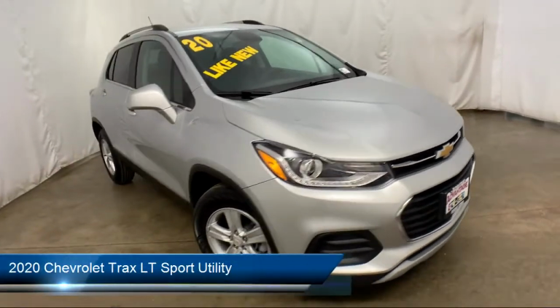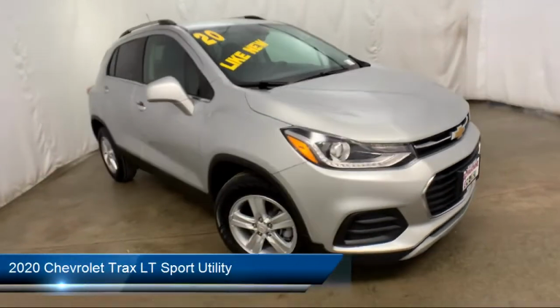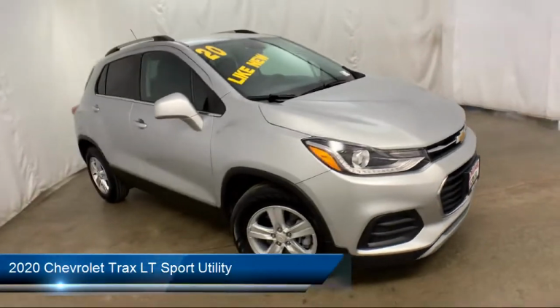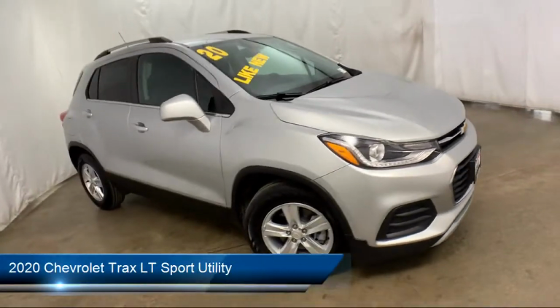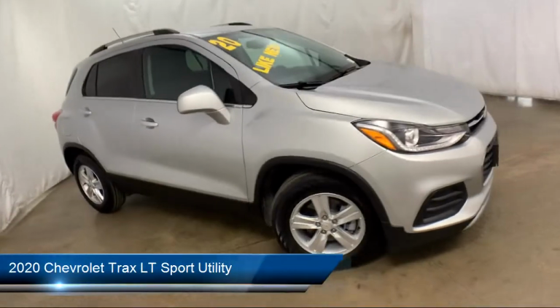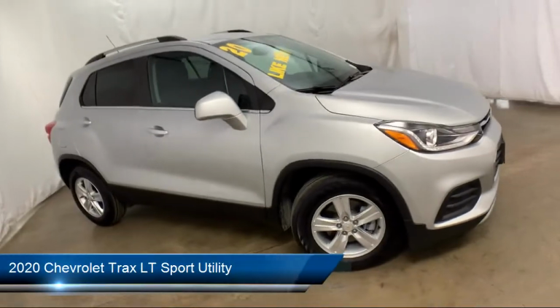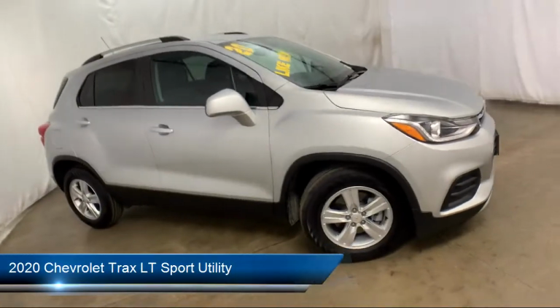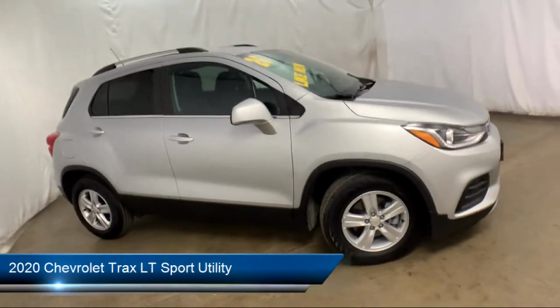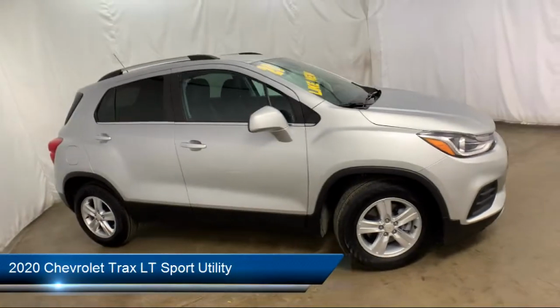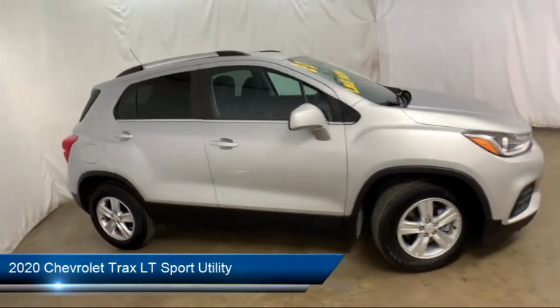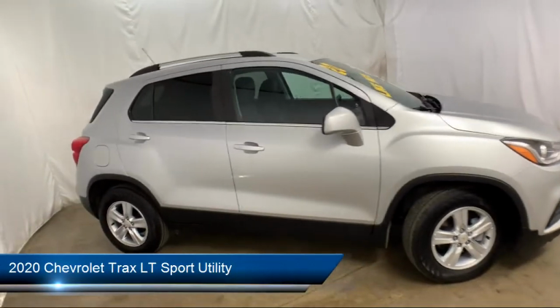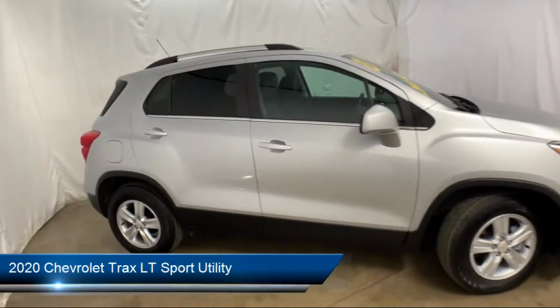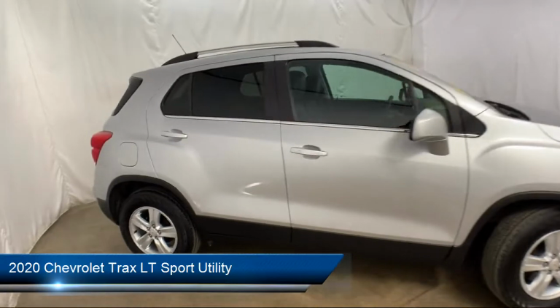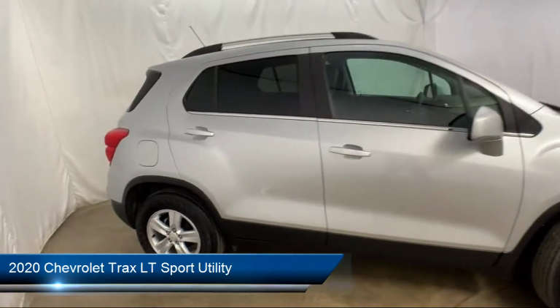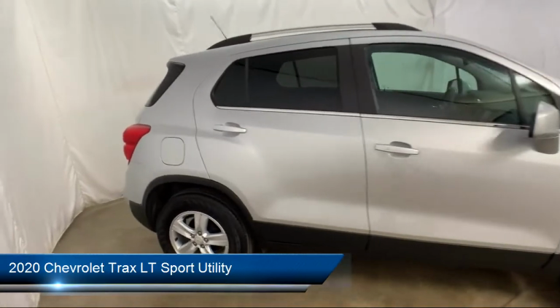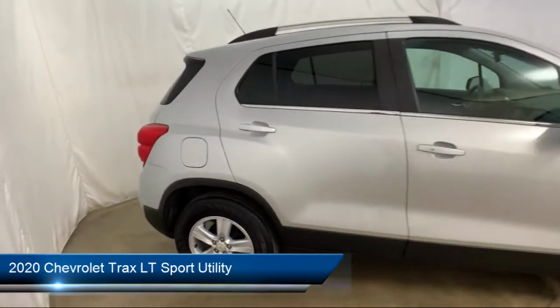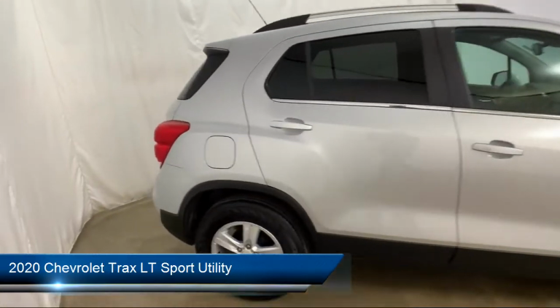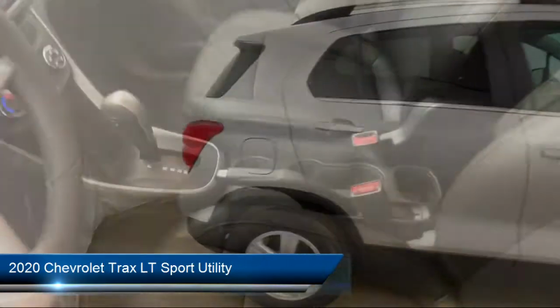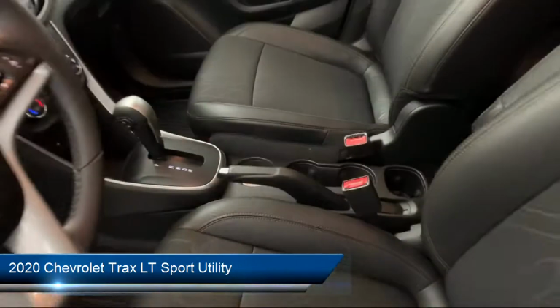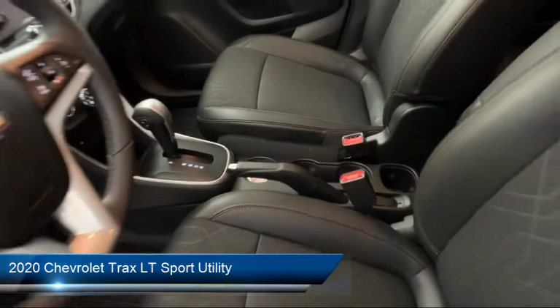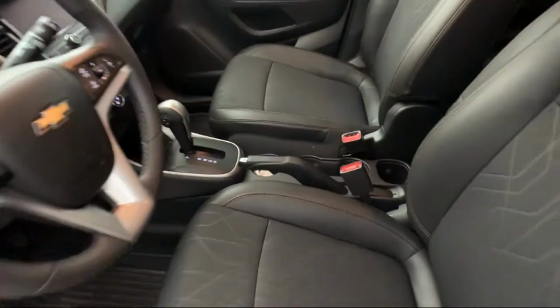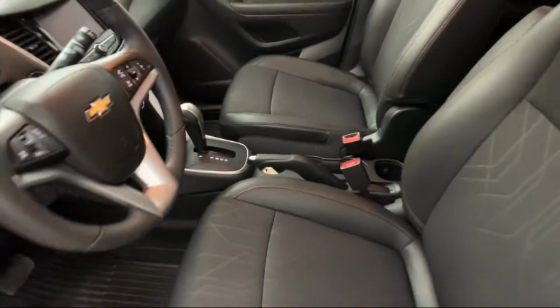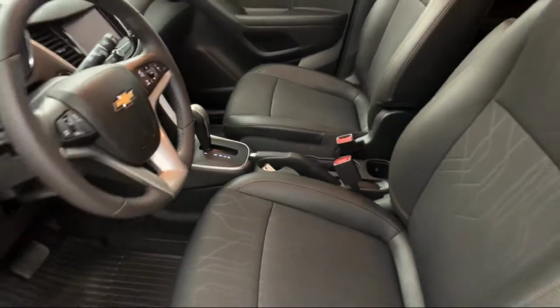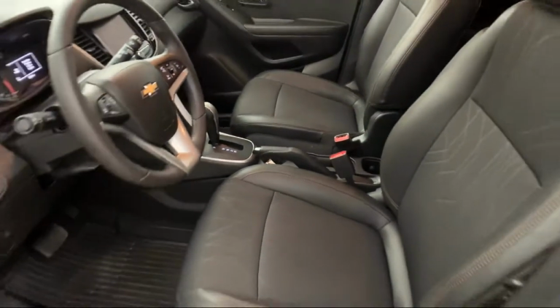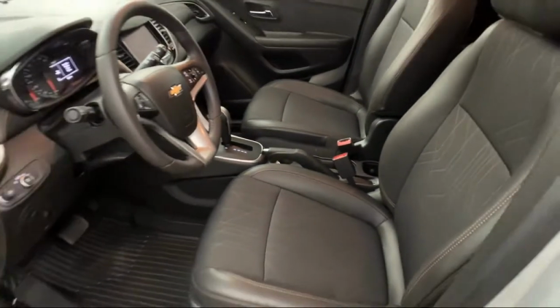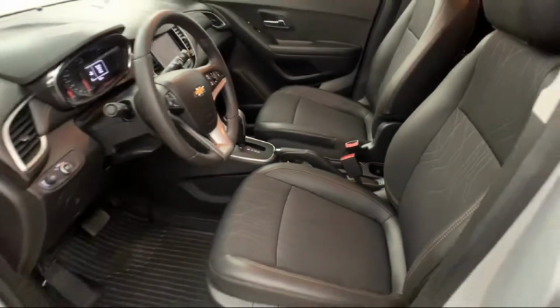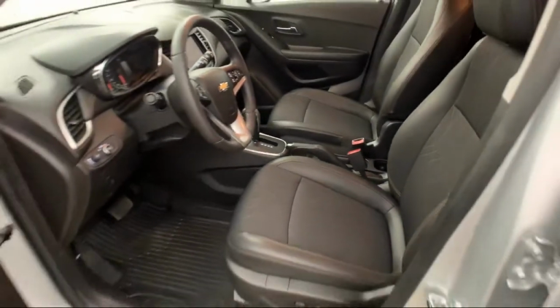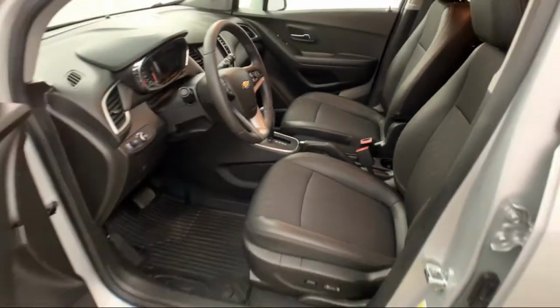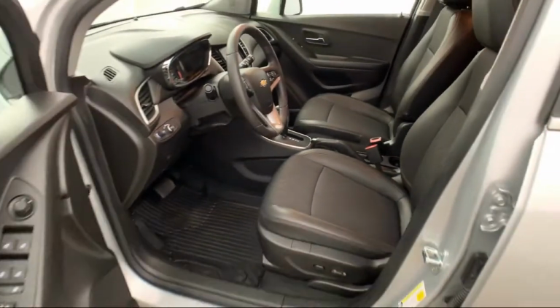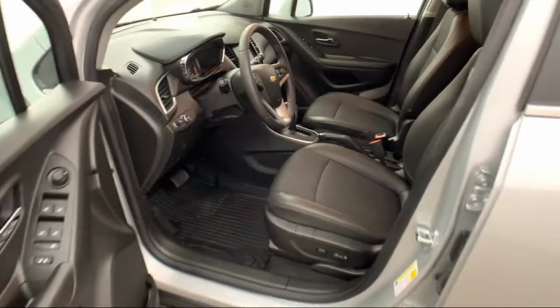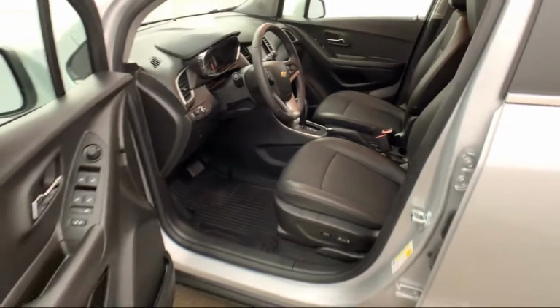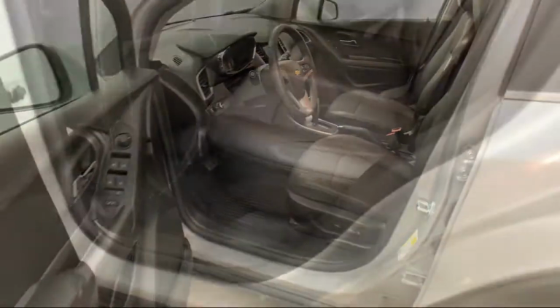It comes equipped with Keyless Entry, Electronic Stability Control, Roof Rack, Premium Audio System, Alloy Wheels, and Rear View Camera.